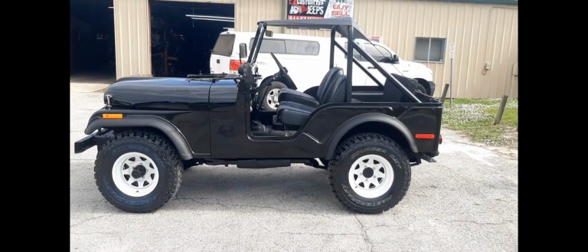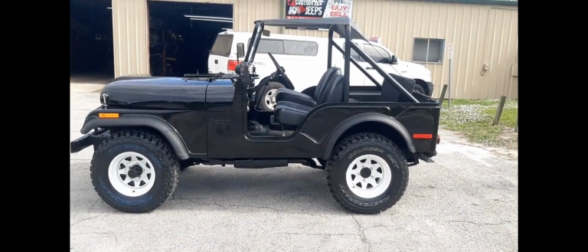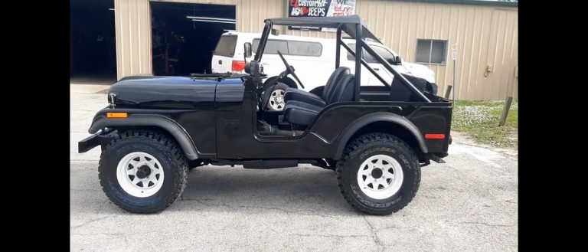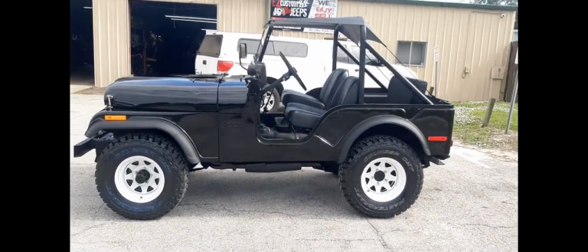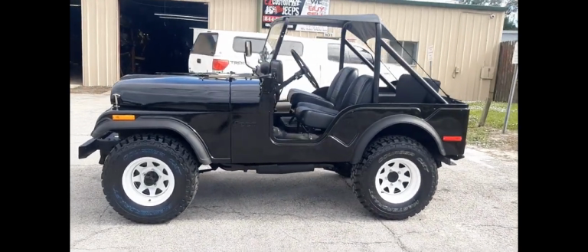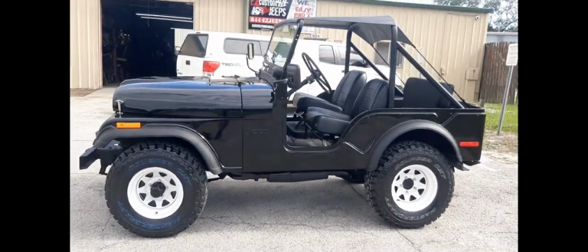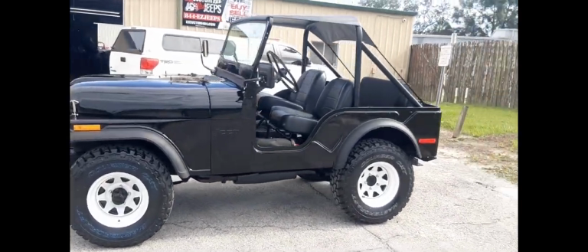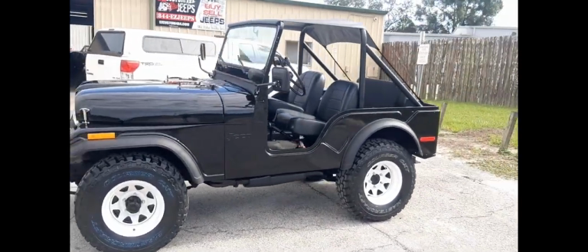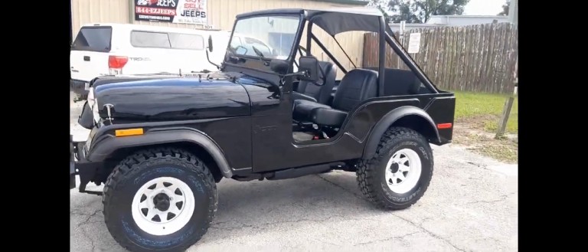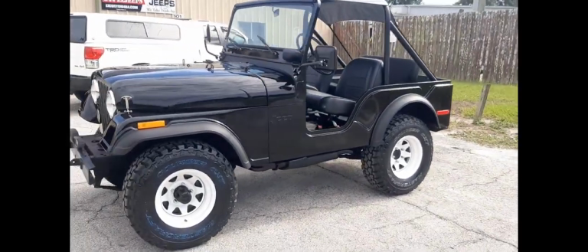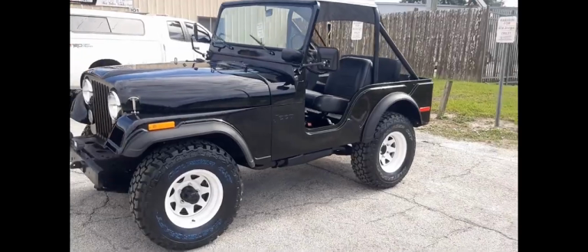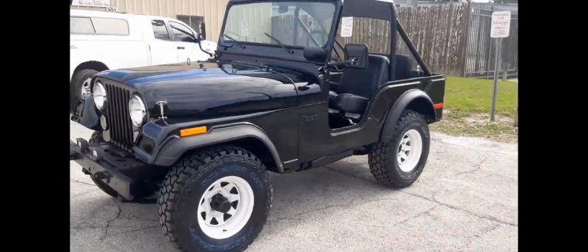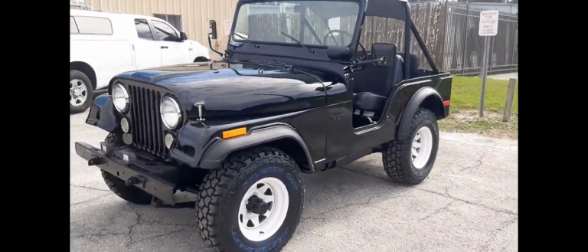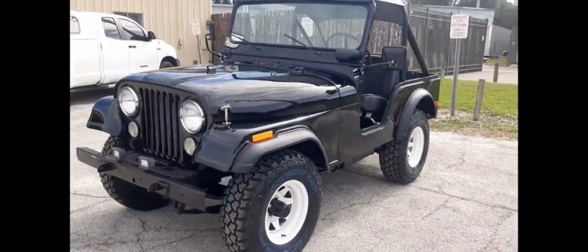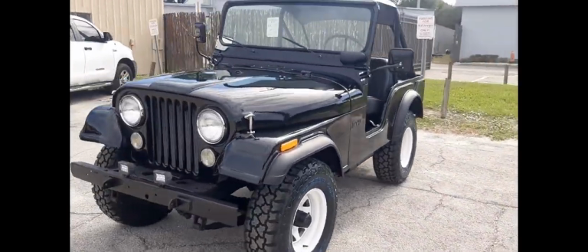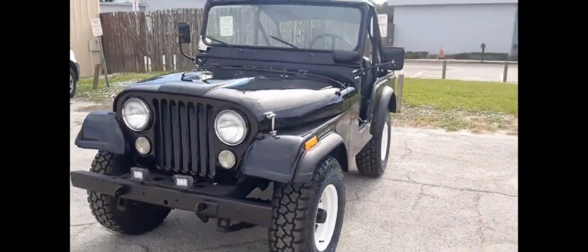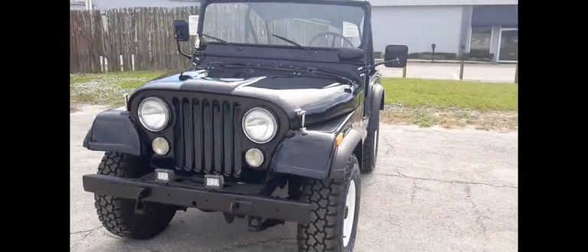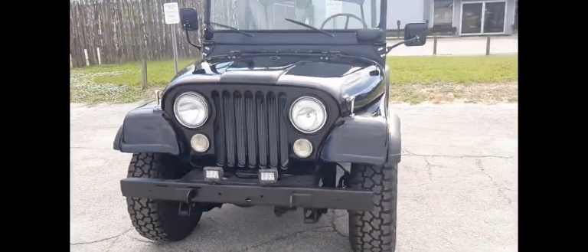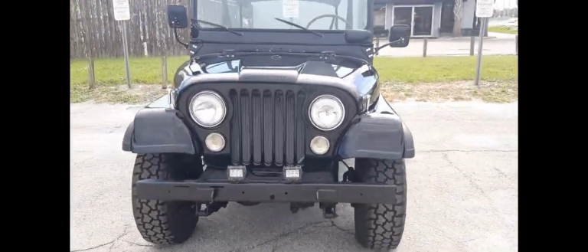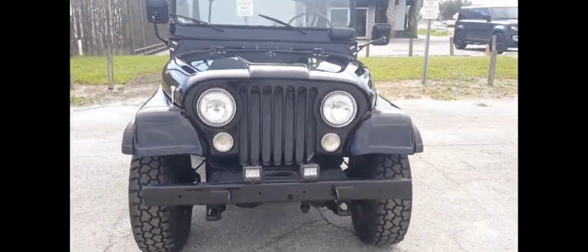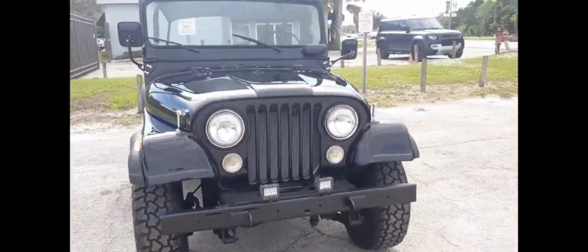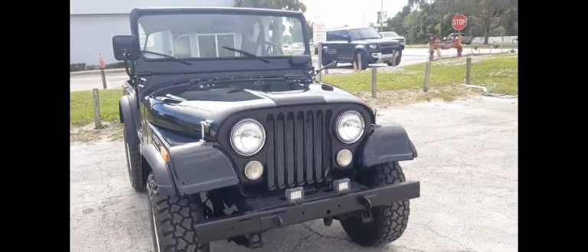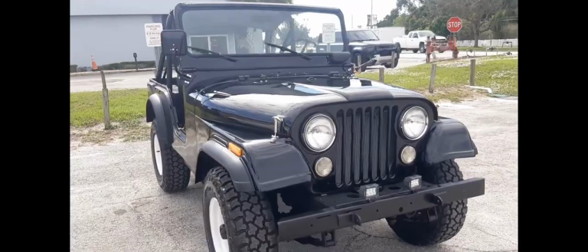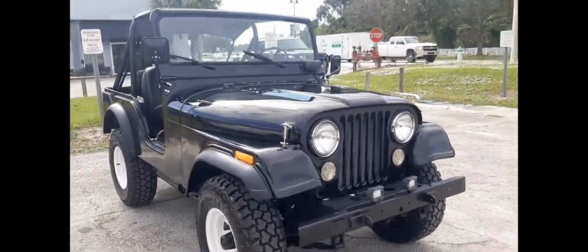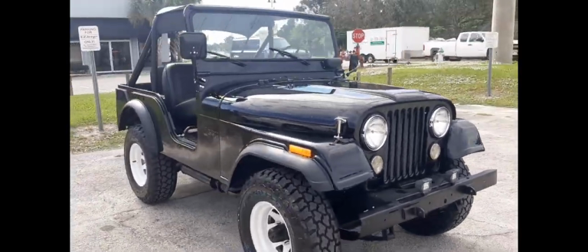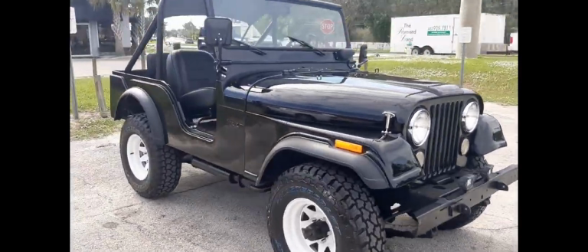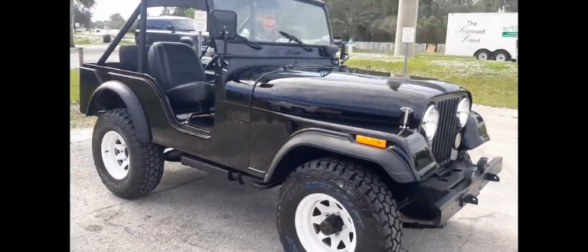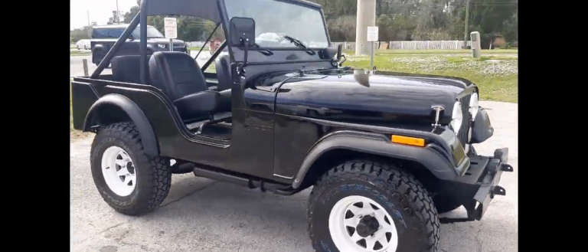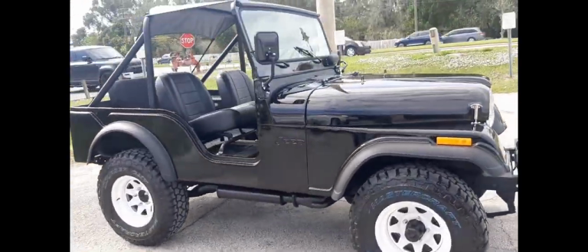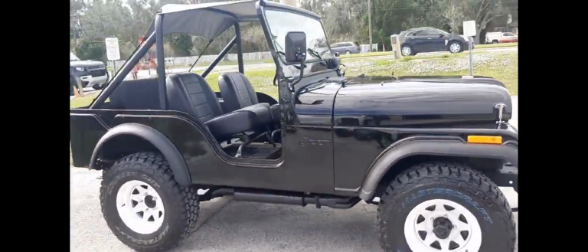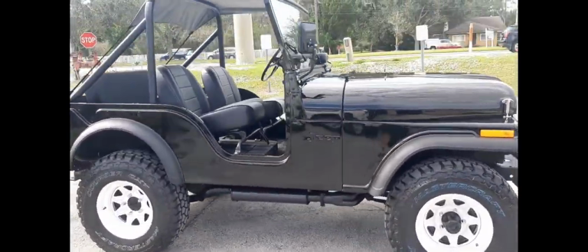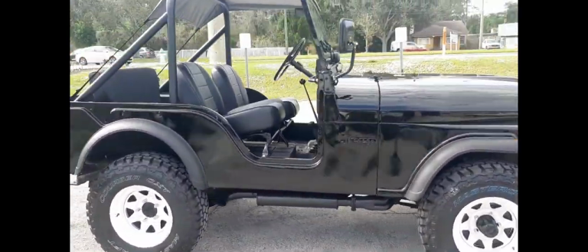Welcome to EZ Custom 4x4. Here's another cool classic Jeep we just finished up. It's a 1972 Jeep CJ5. It's got the original 304 V8 AMC motor in it, and a manual three-speed transmission.